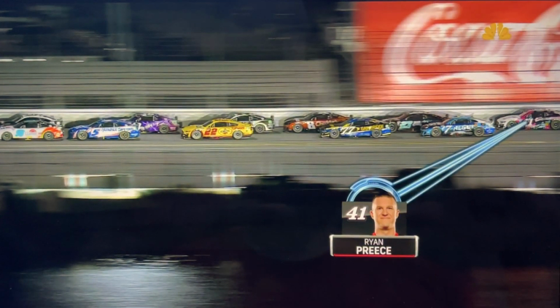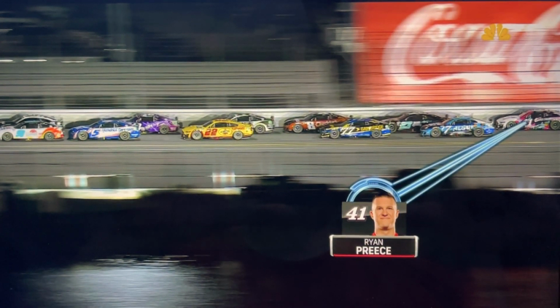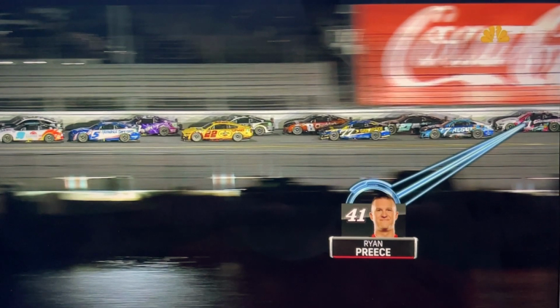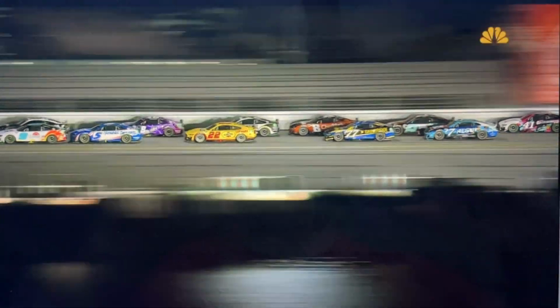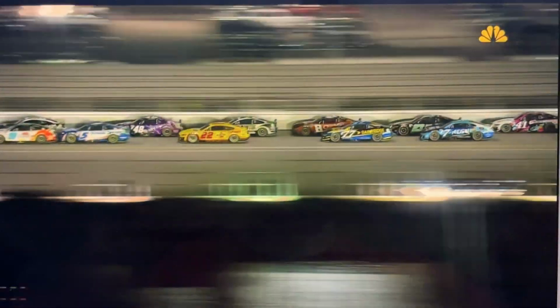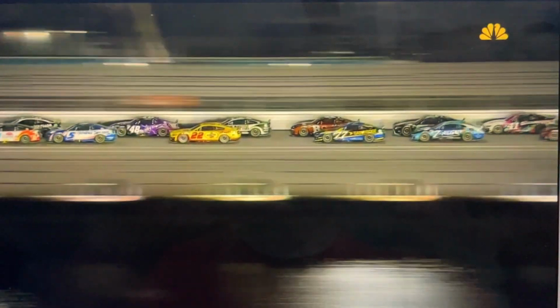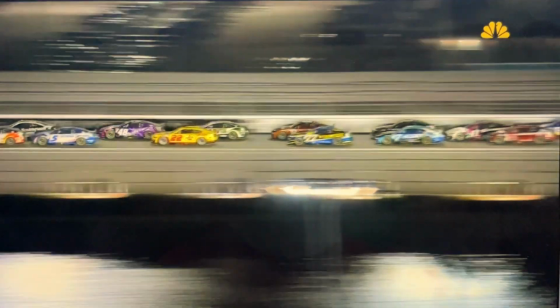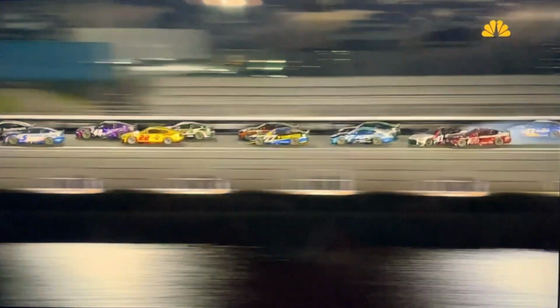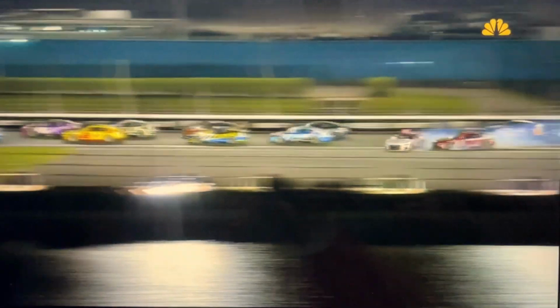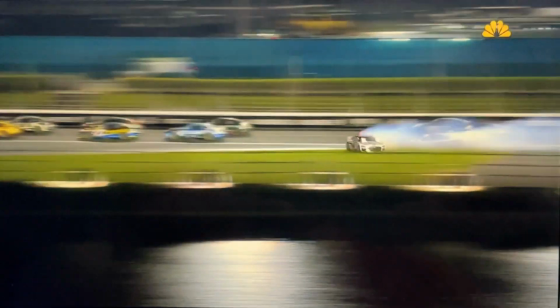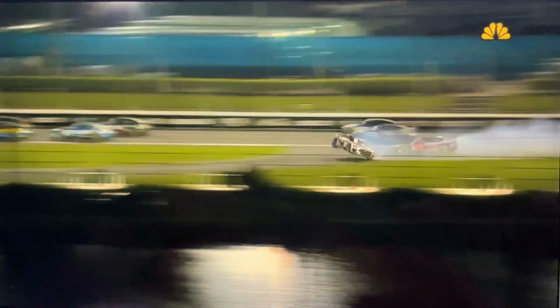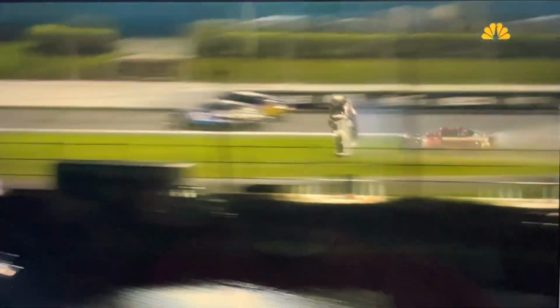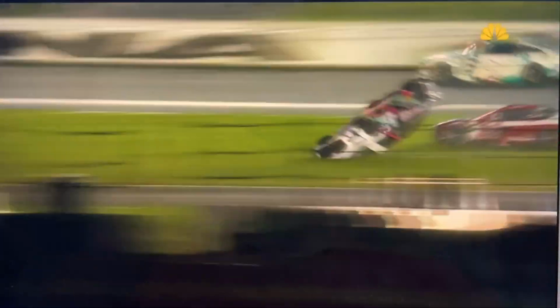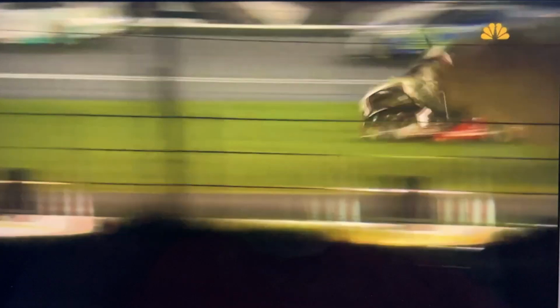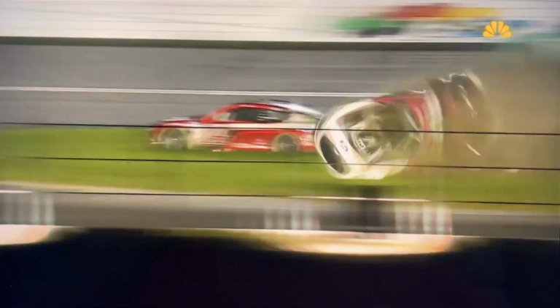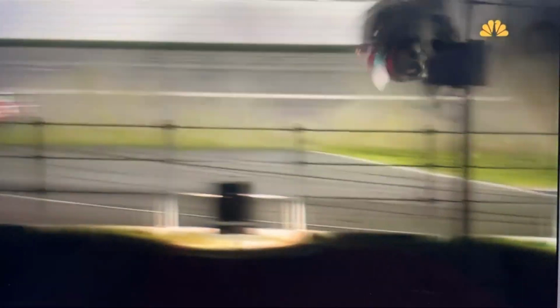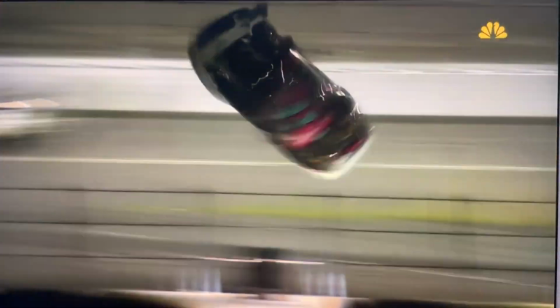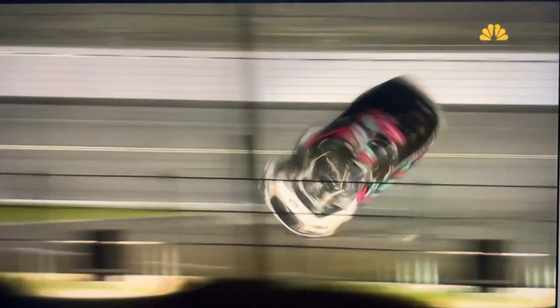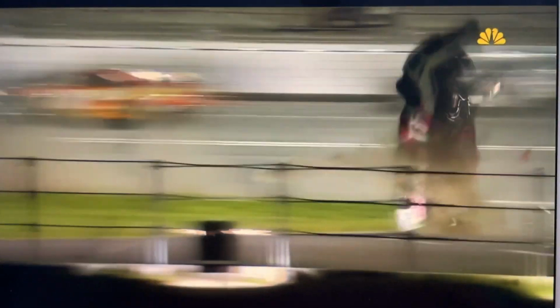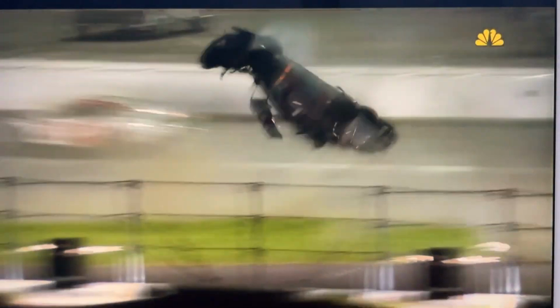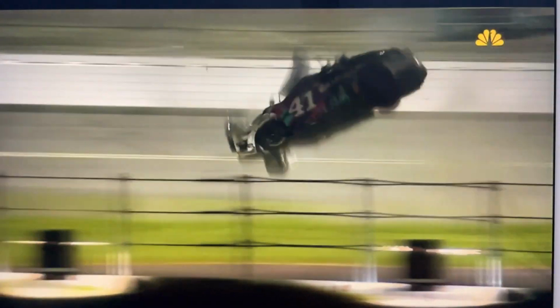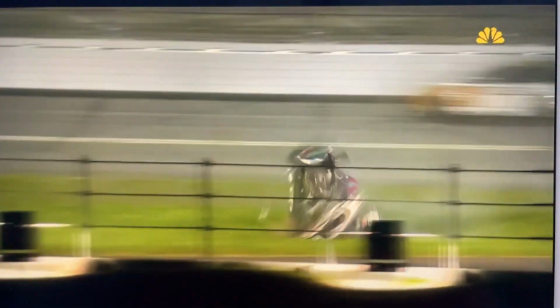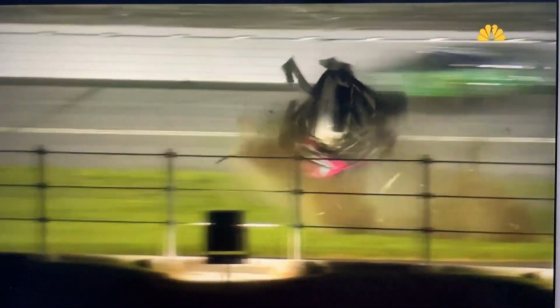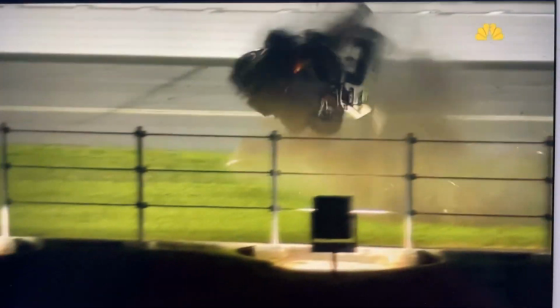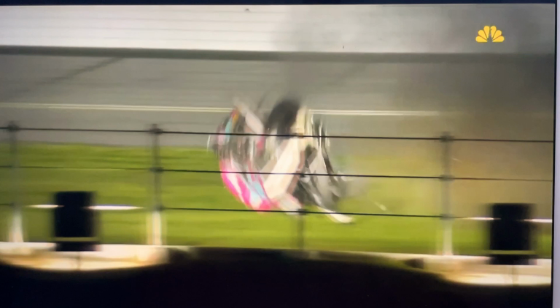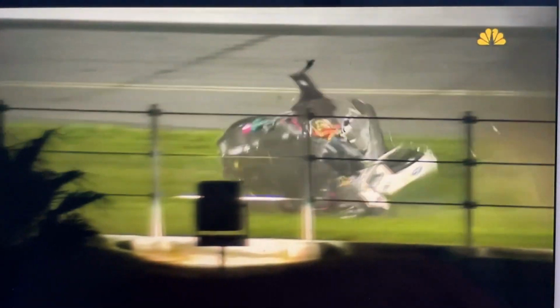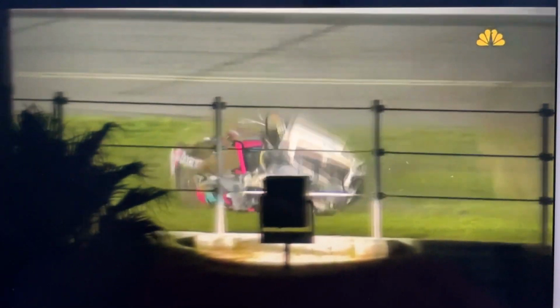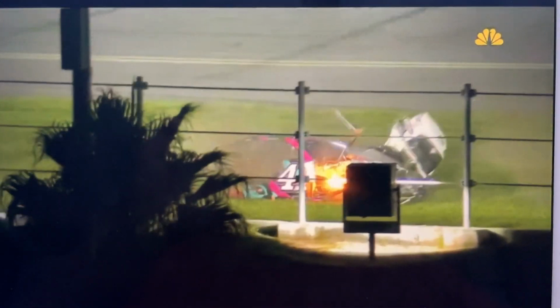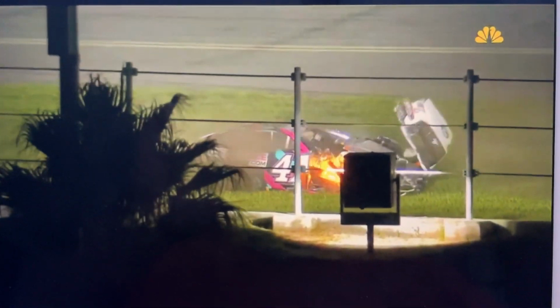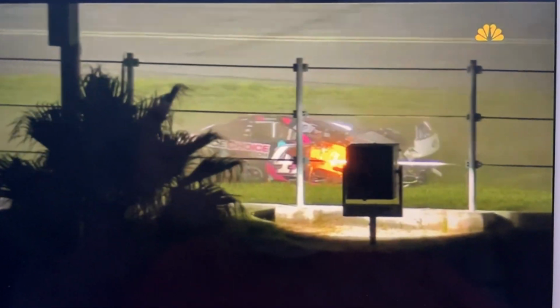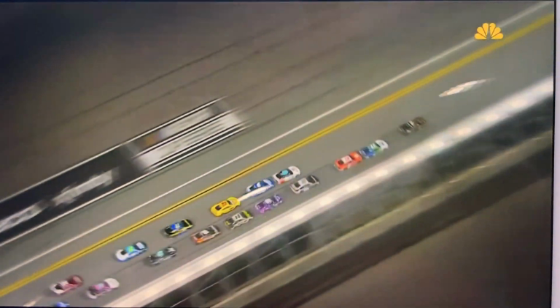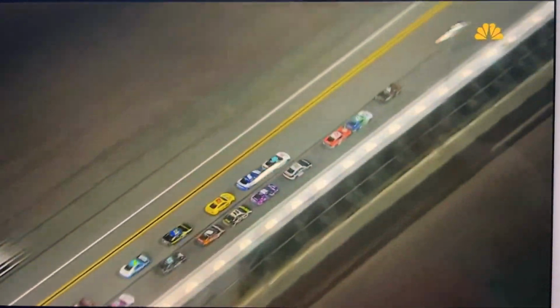Take another look at how this happened. They're going down the back straightaway. He makes a move or gets help from behind, and the car goes into the infield air. It just lifts right up off the ground. Violent, violent wreck.